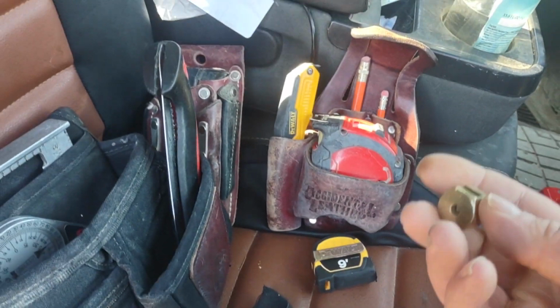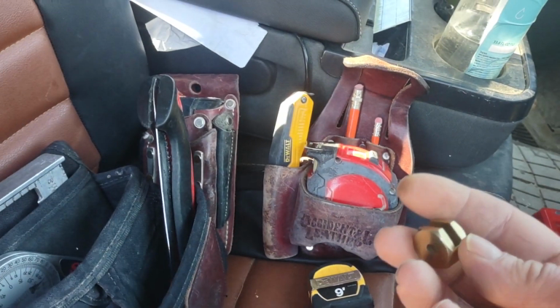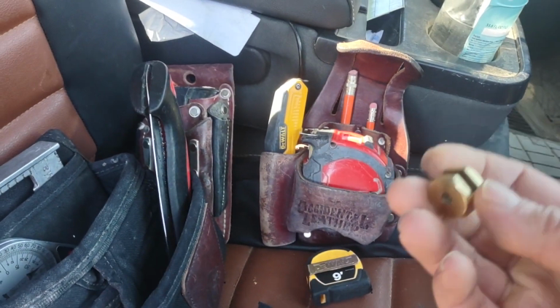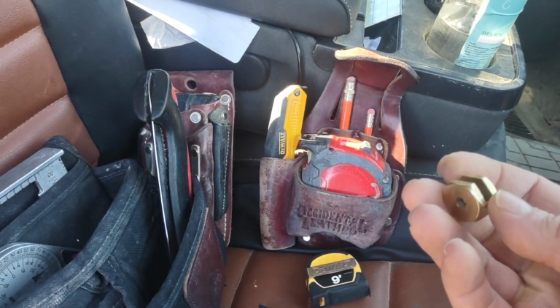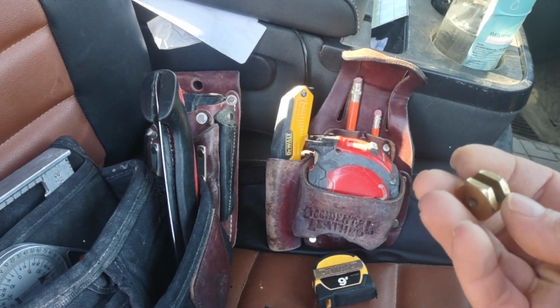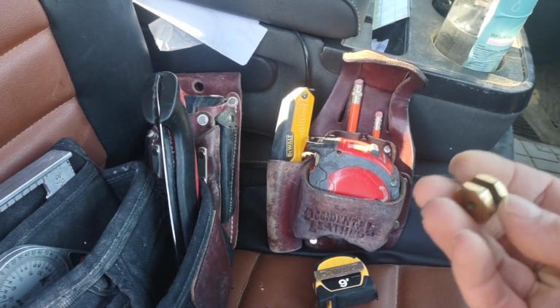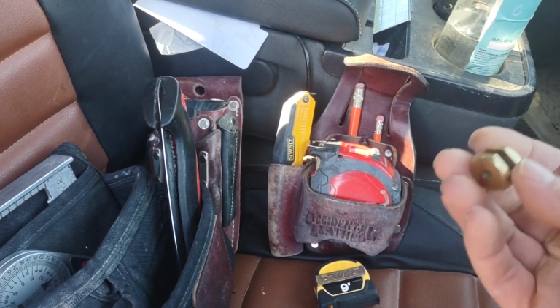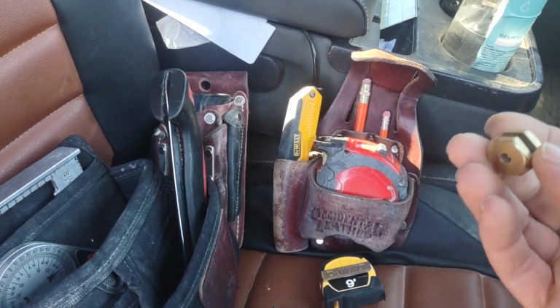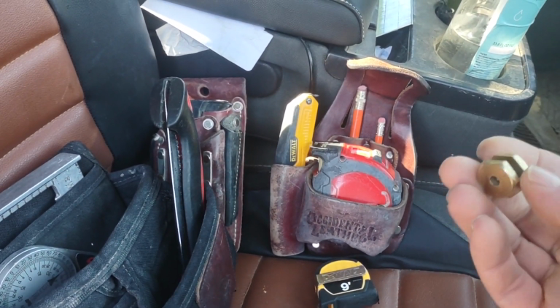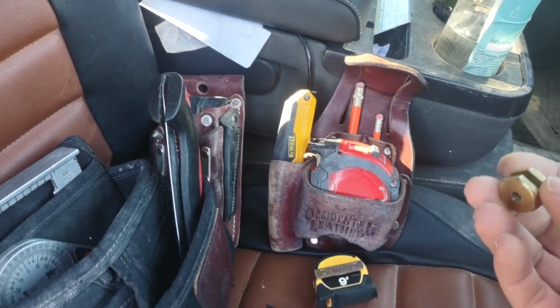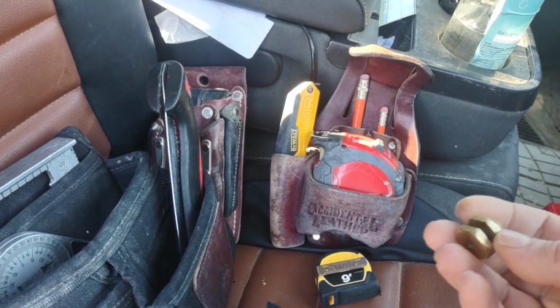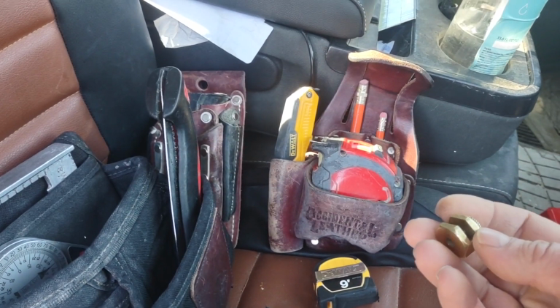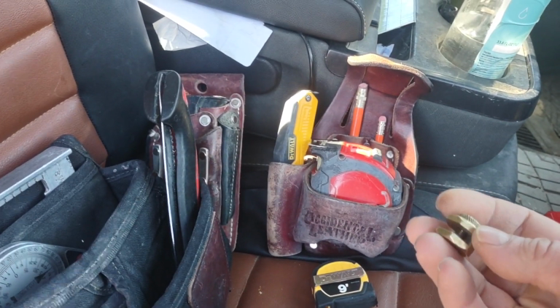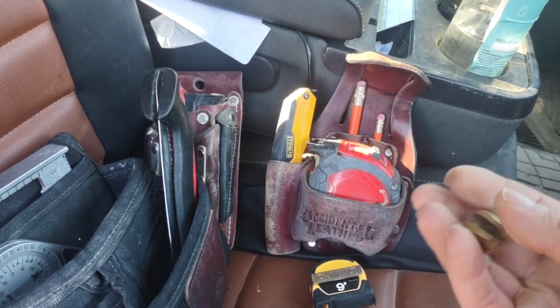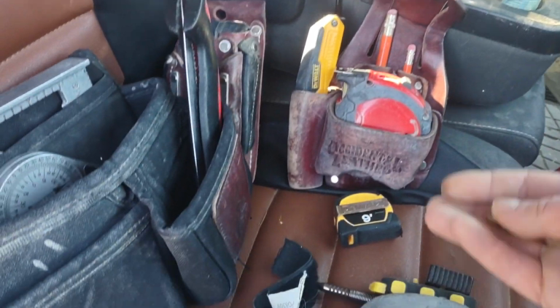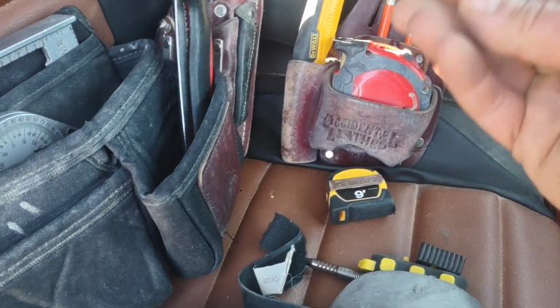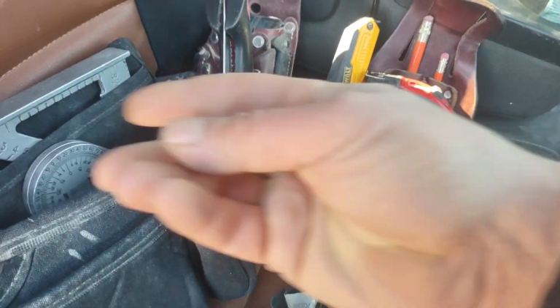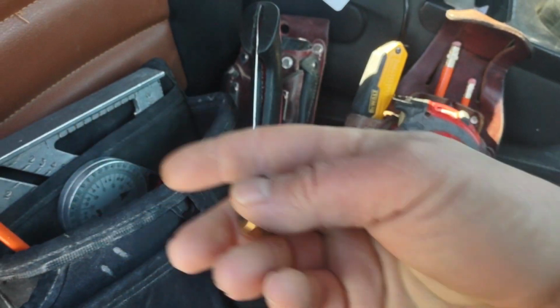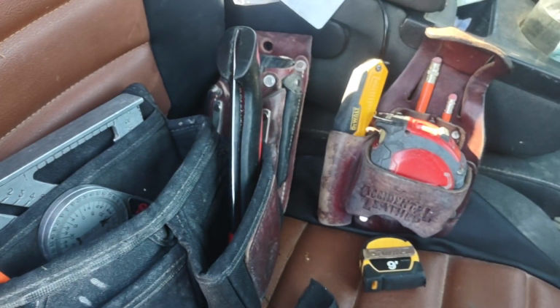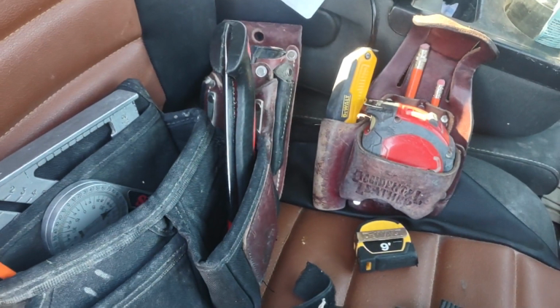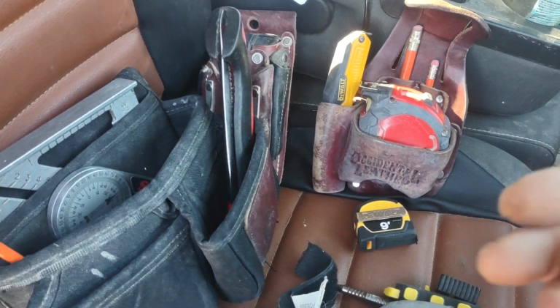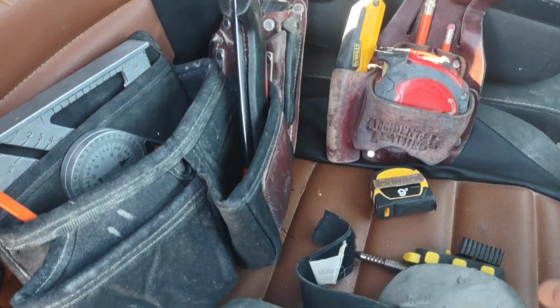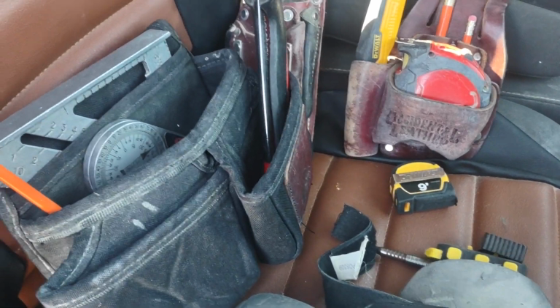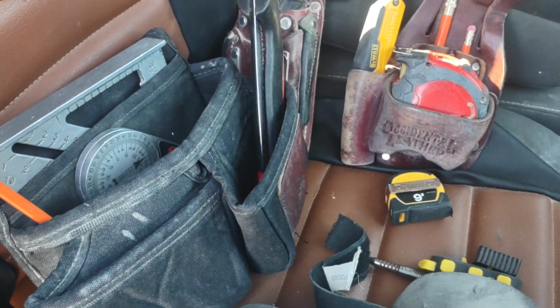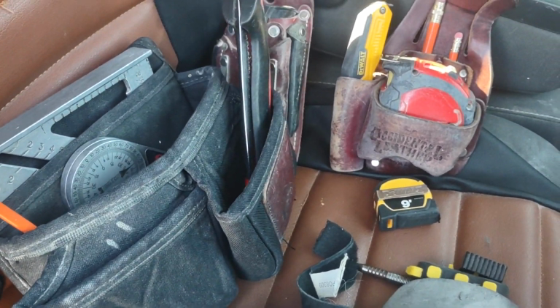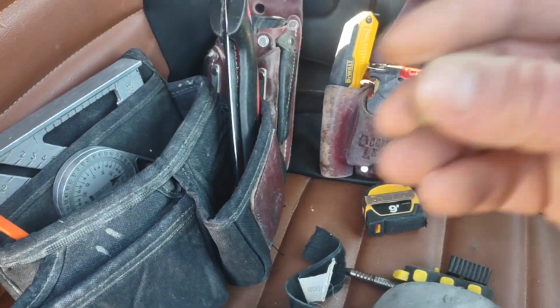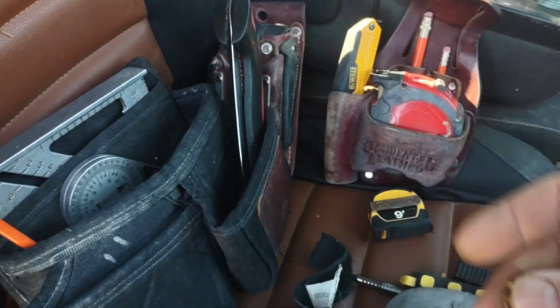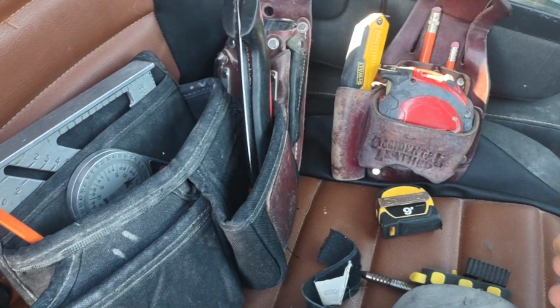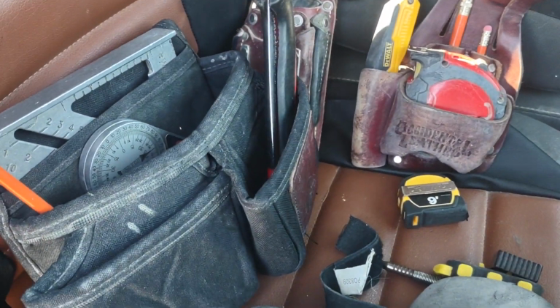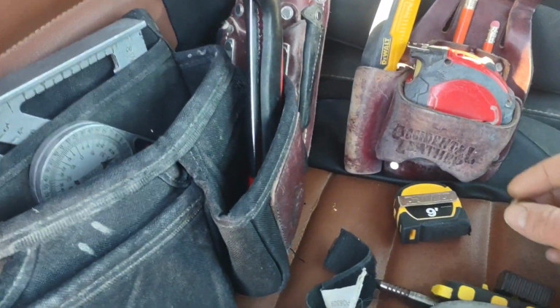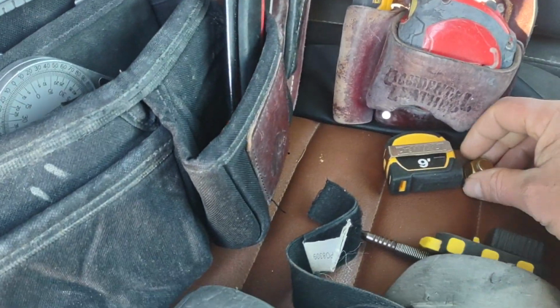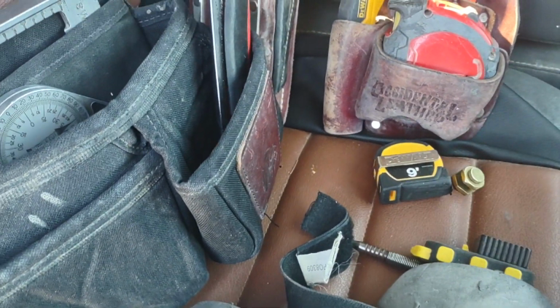Everyone should have a set of square nuts somewhere. I usually keep one in my right hand pocket. It fits perfectly on speed squares and bigger squares, and having one with a speed square makes all the difference for repeat cuts.